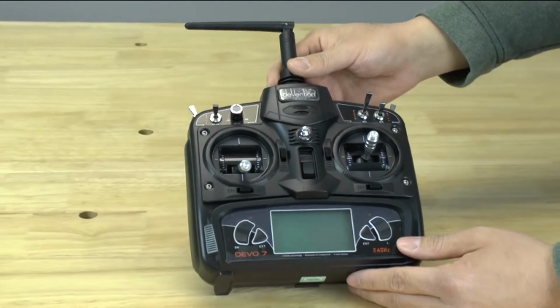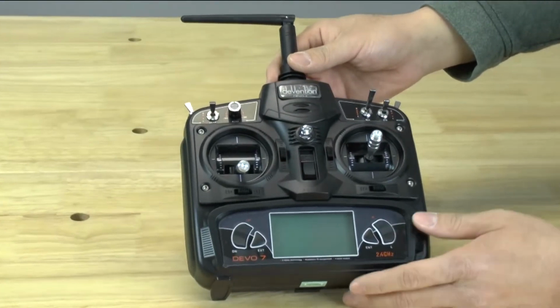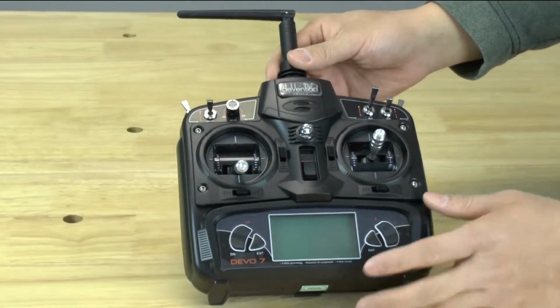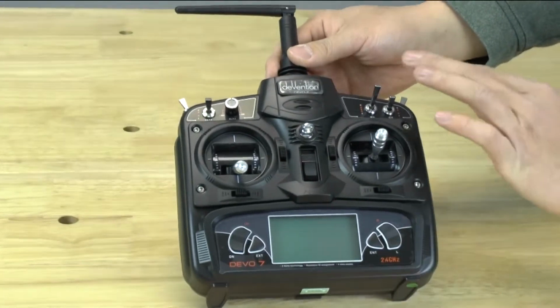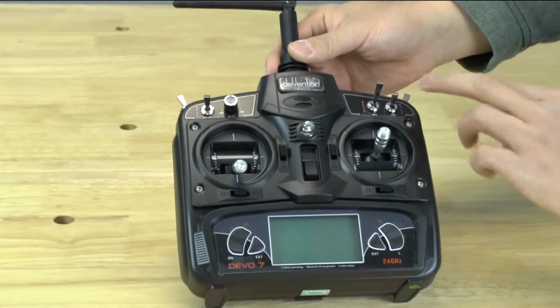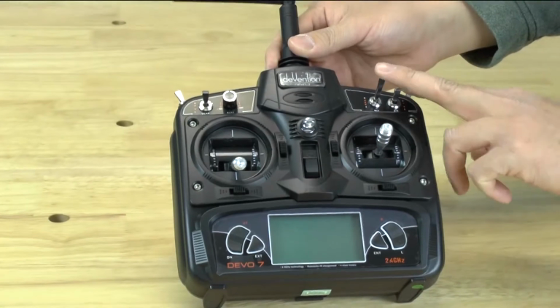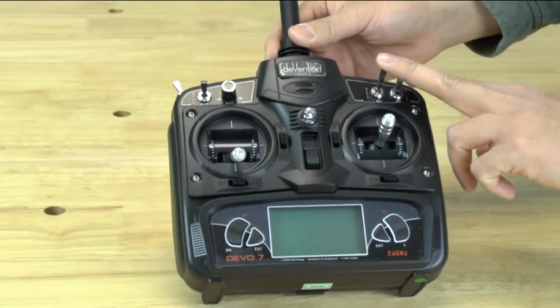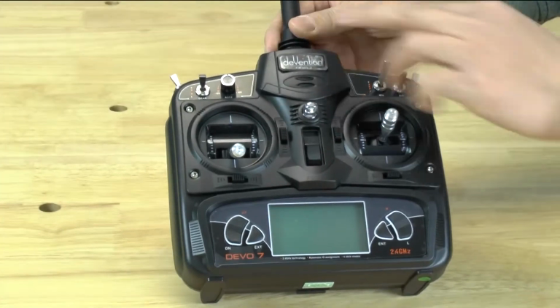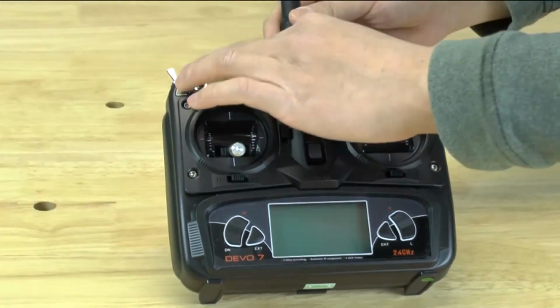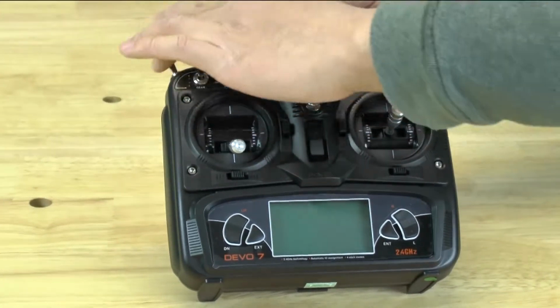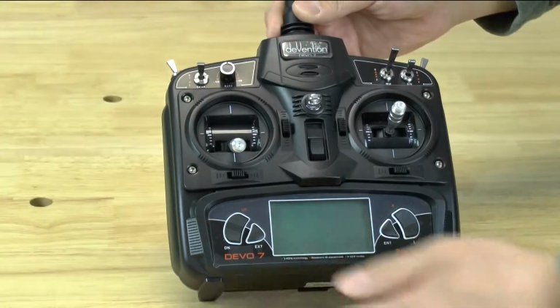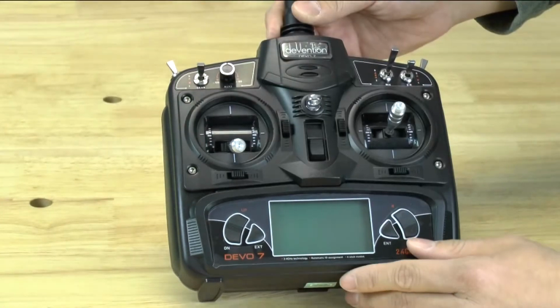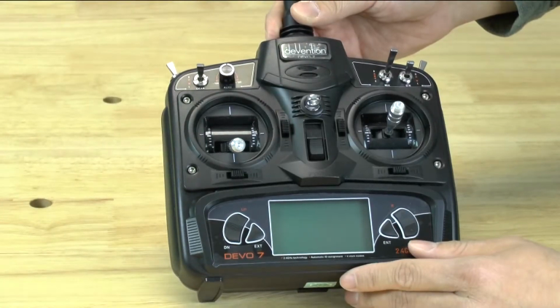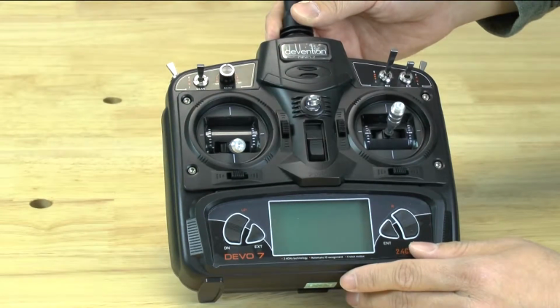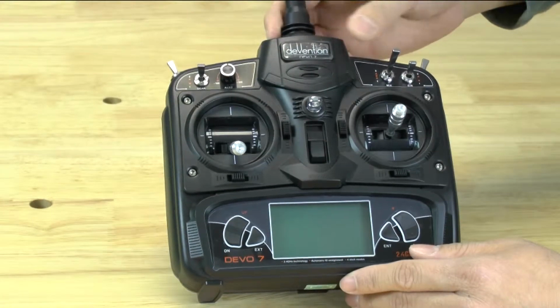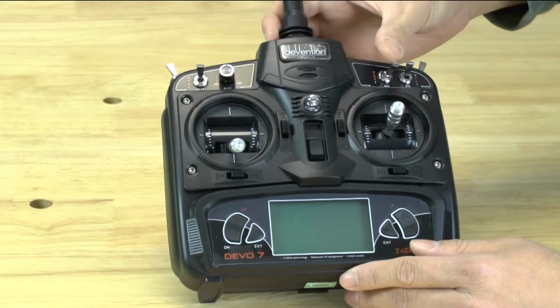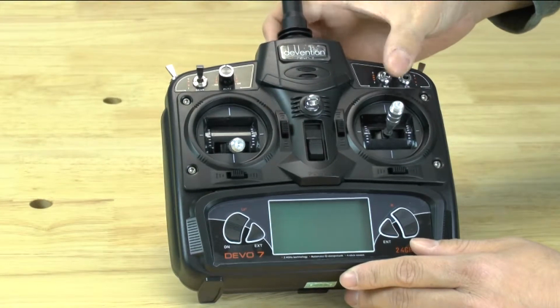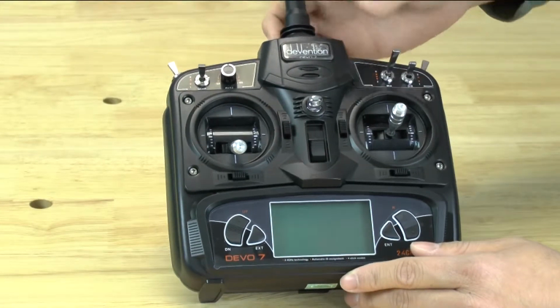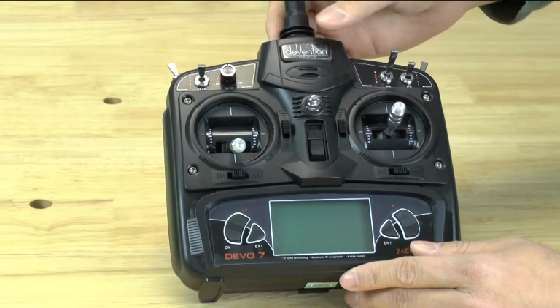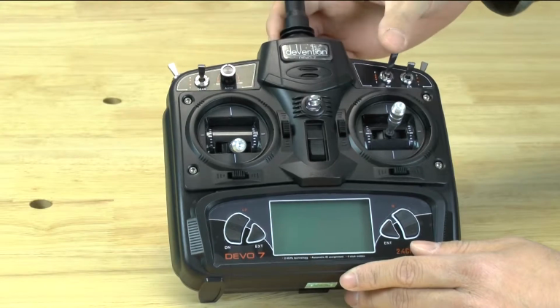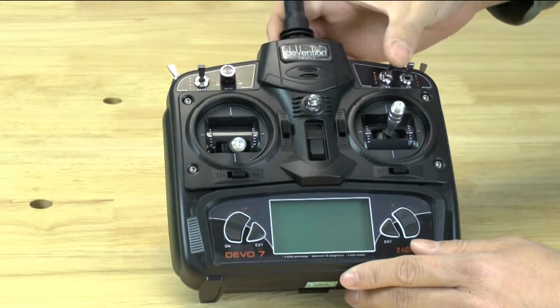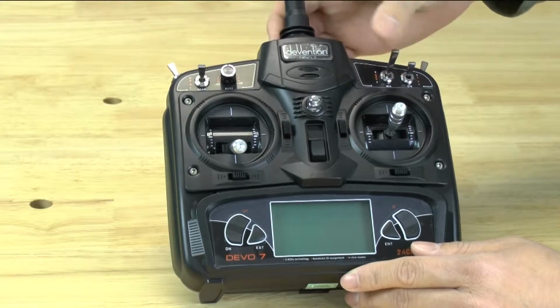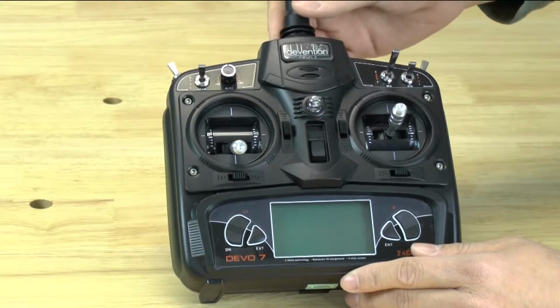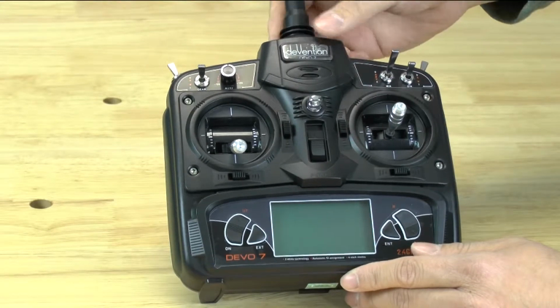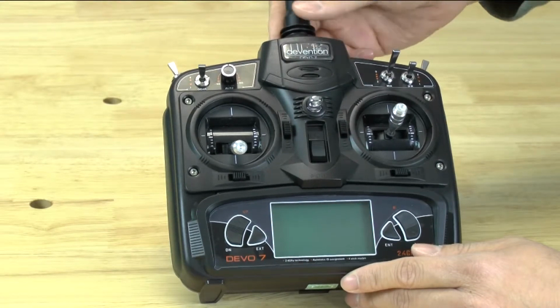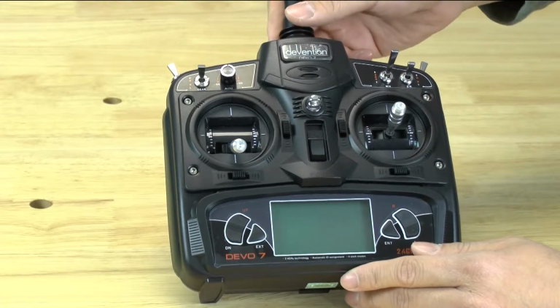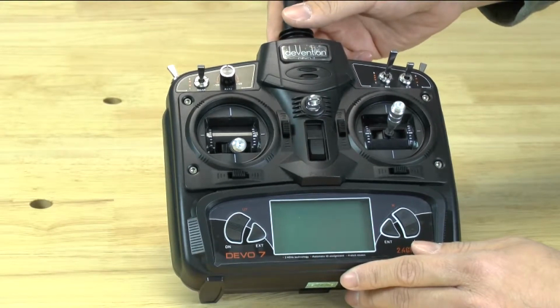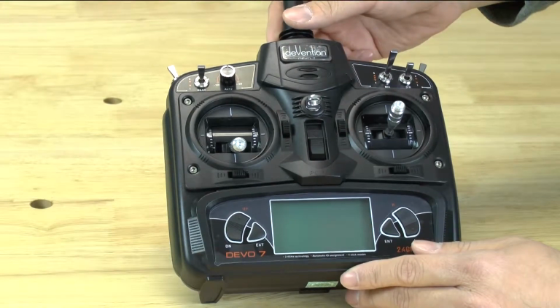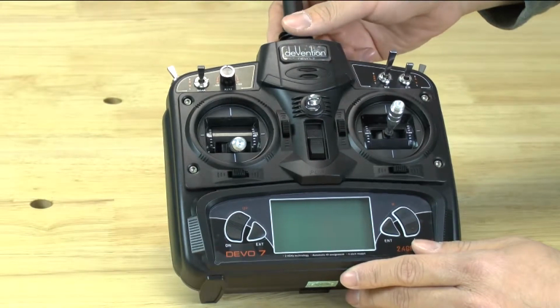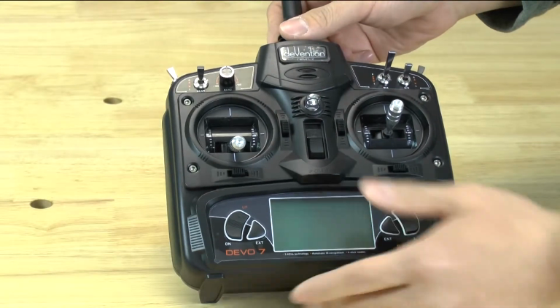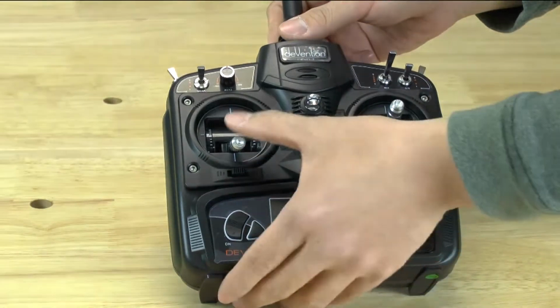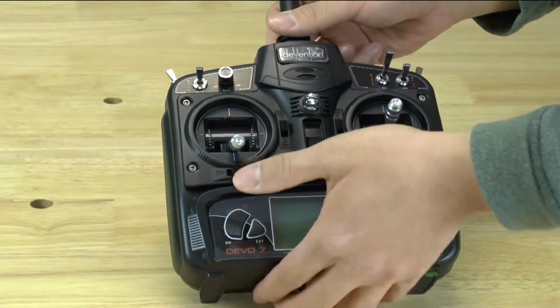That's just a personal preference. These switches here actually don't do anything, so if you have them in a different position it won't matter, but it's personal preference to have it that way.